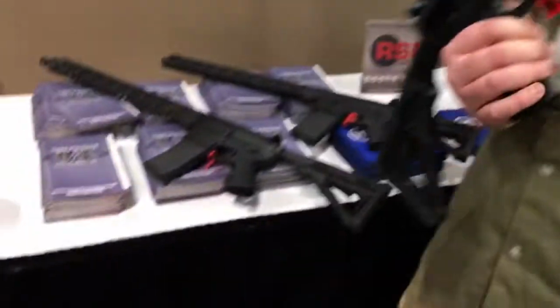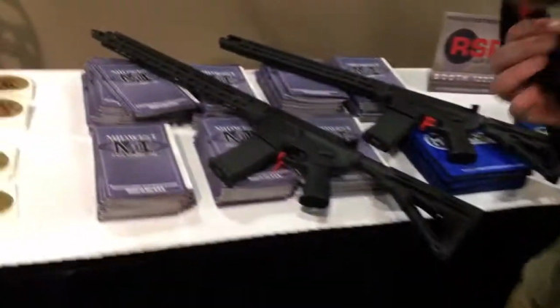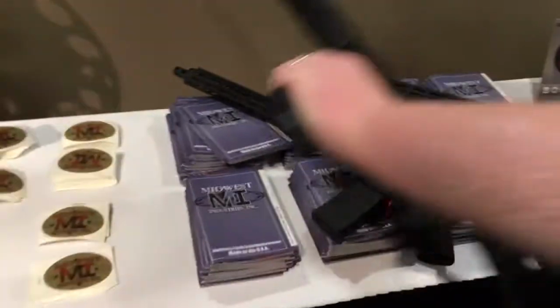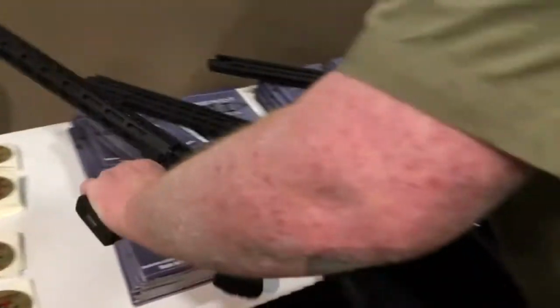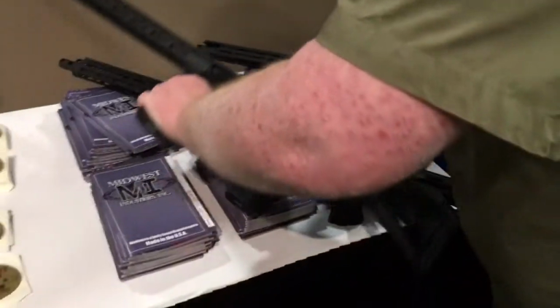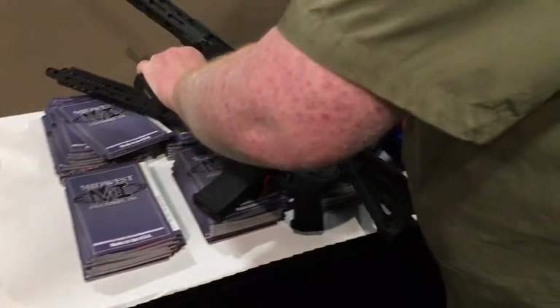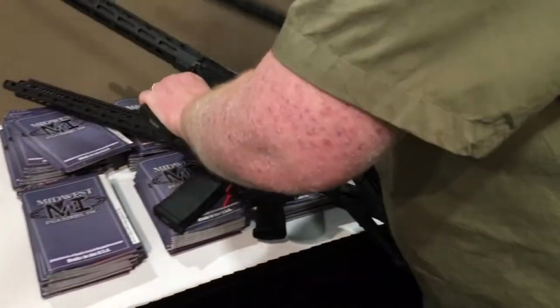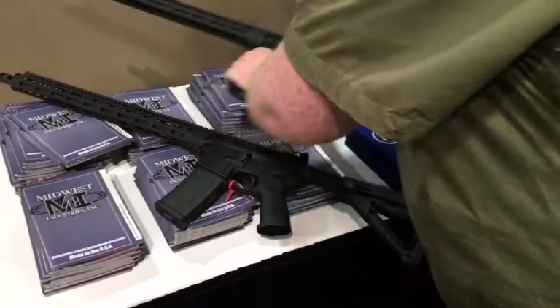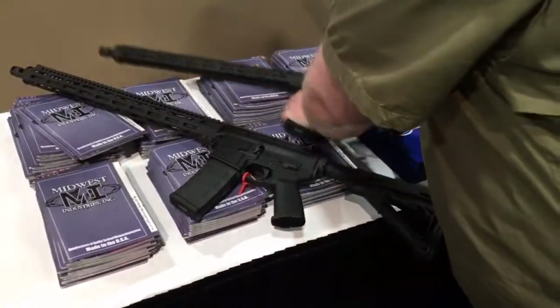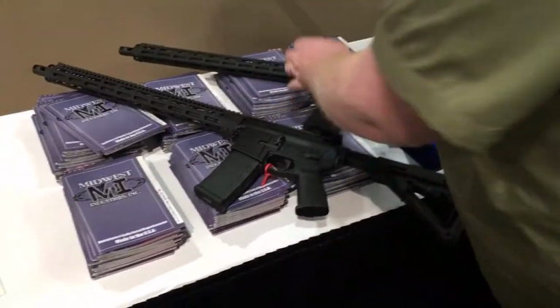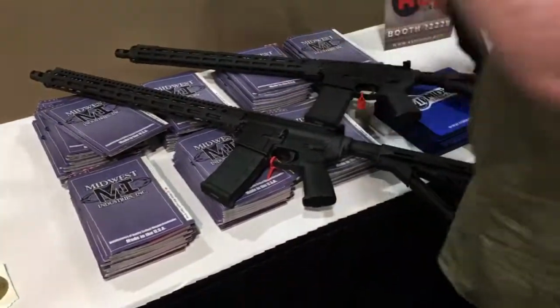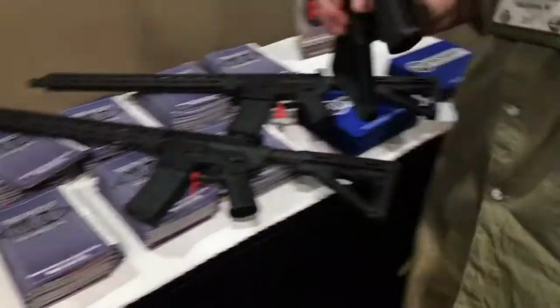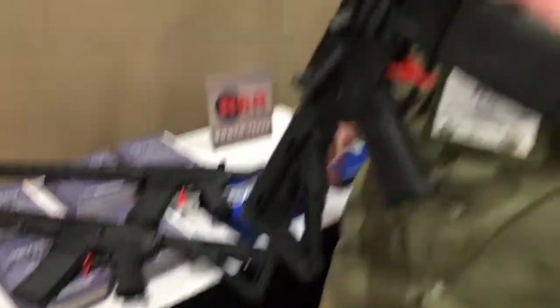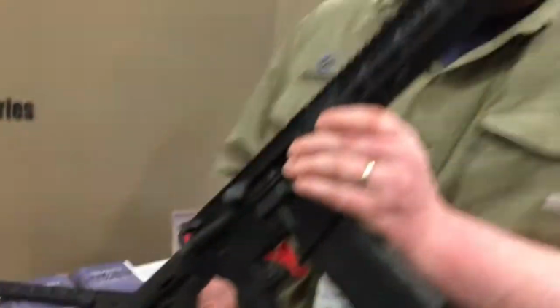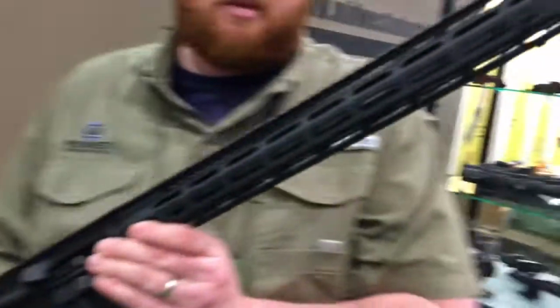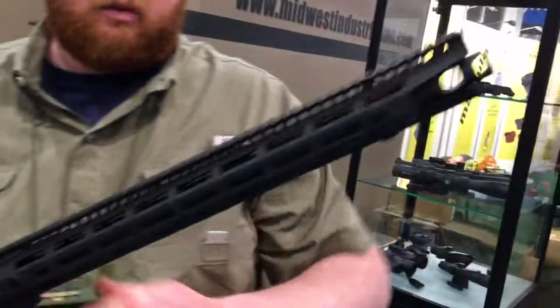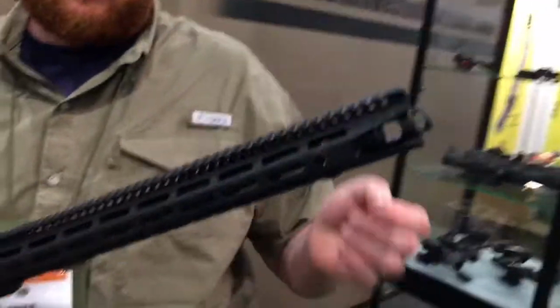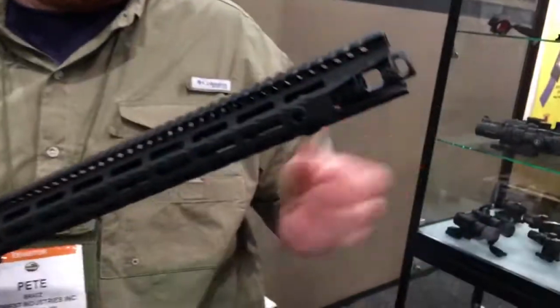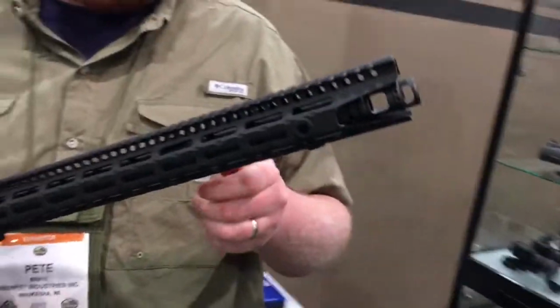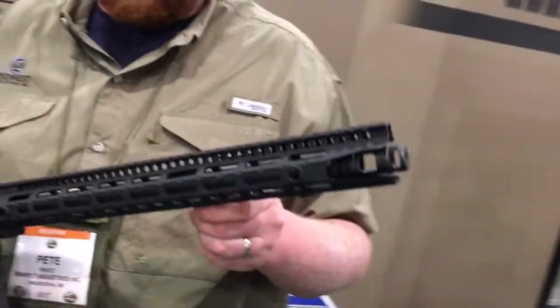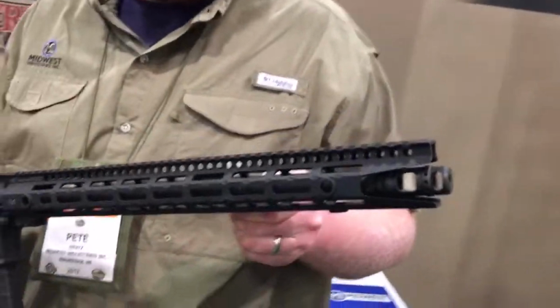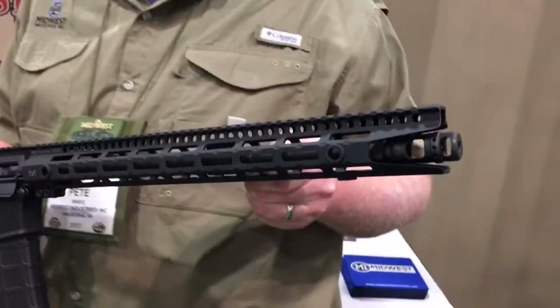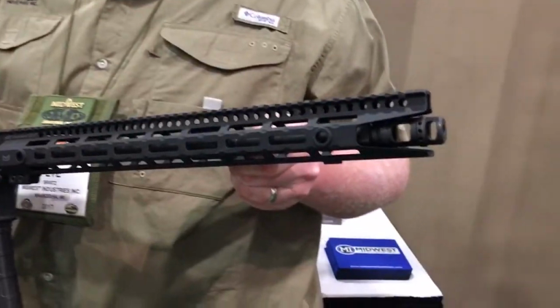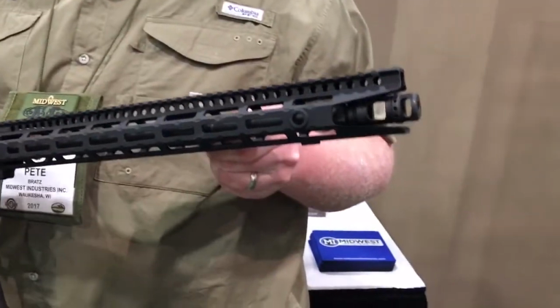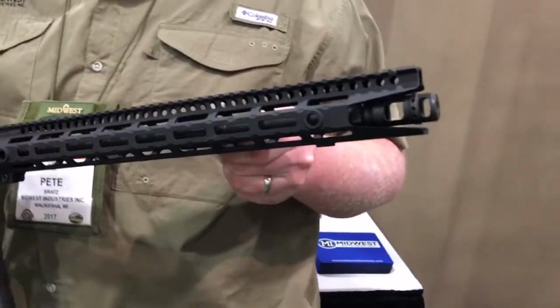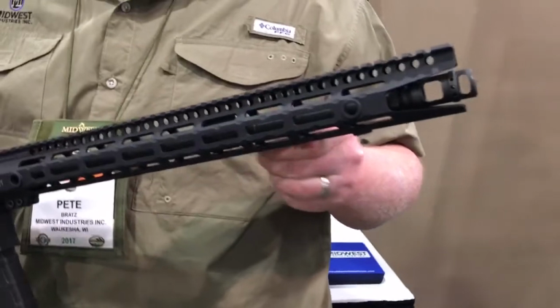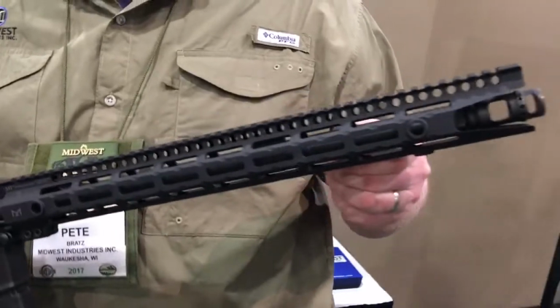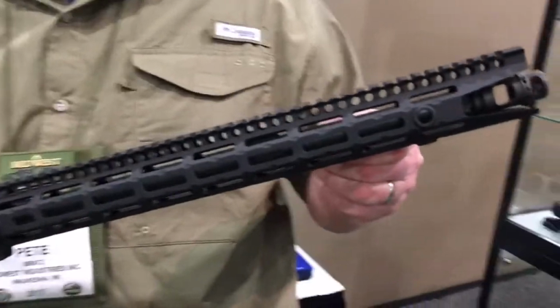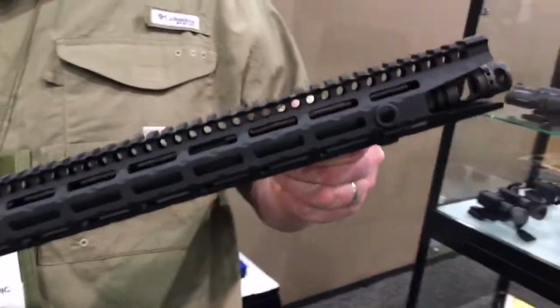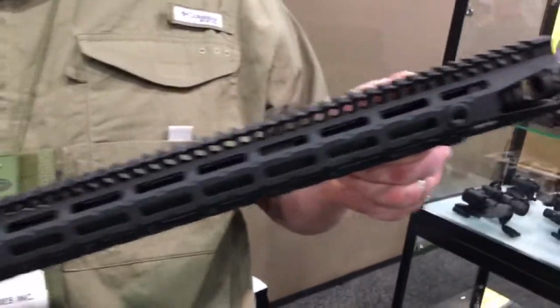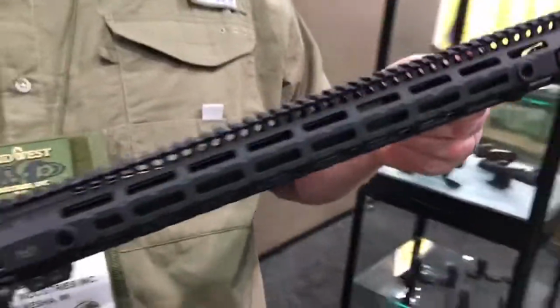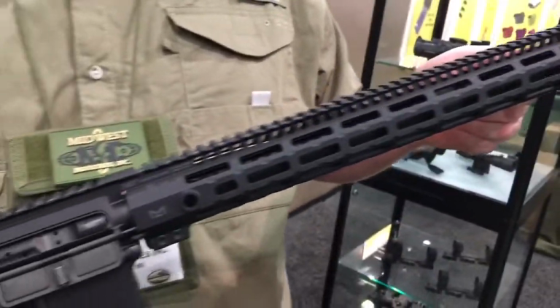We have a third one that's interesting — there's a little cutout for a muzzle brake. This one has to be run with a brake that vents only out the sides. This is a 16-inch barrel and it's a 17-inch handguard.